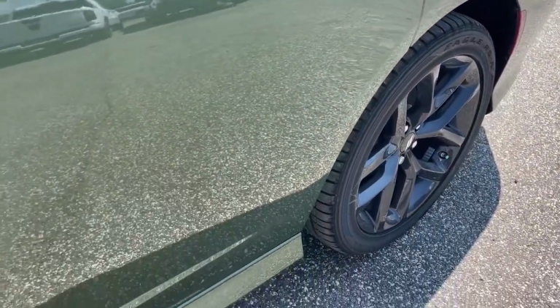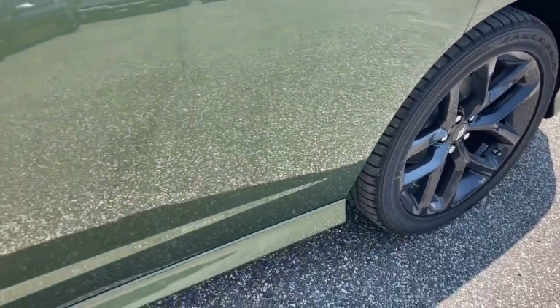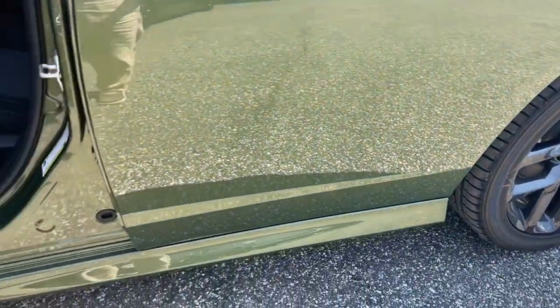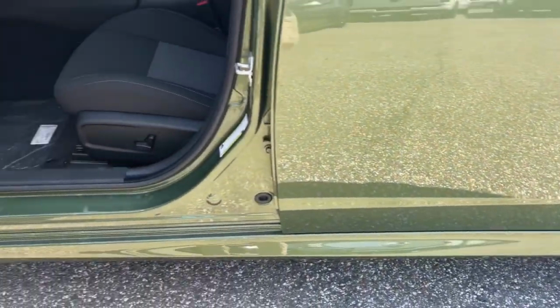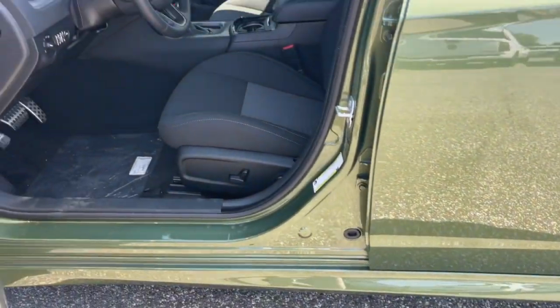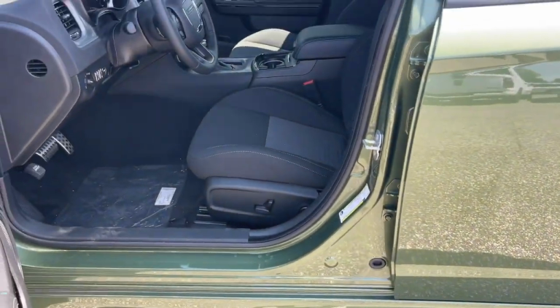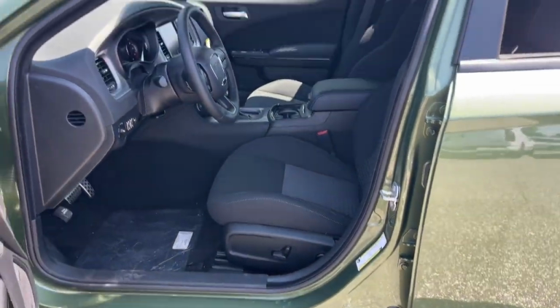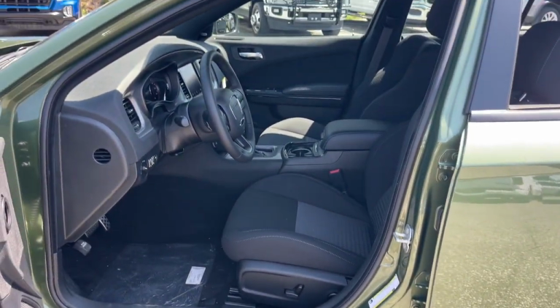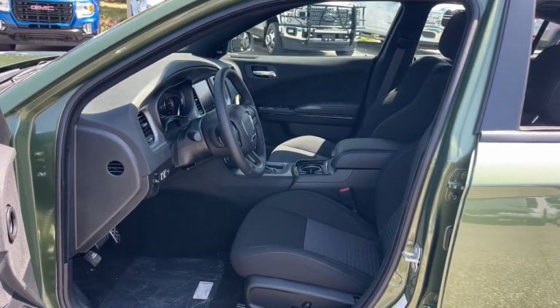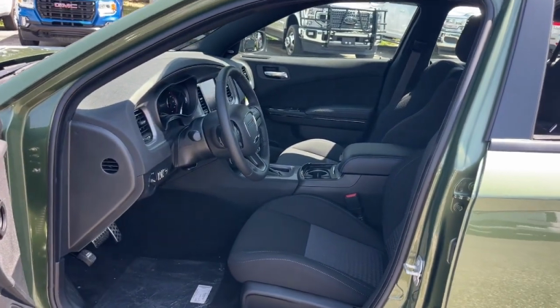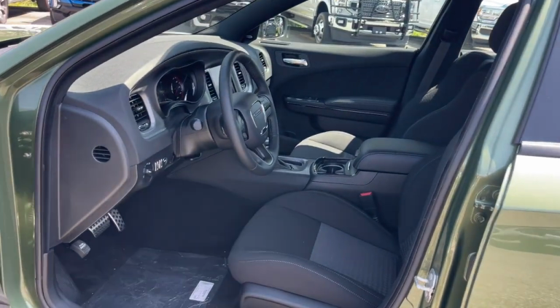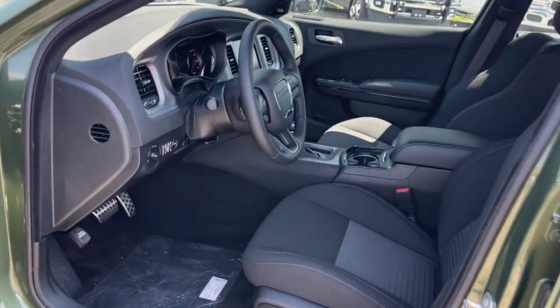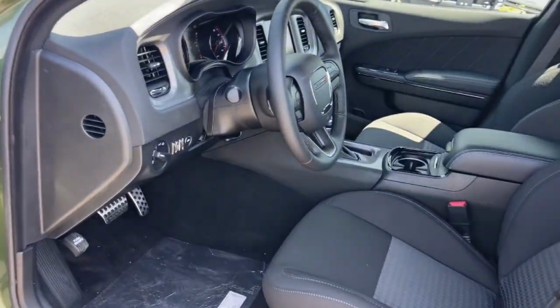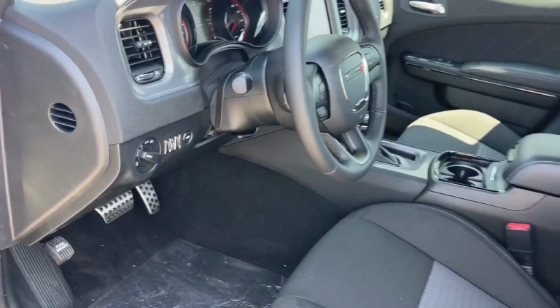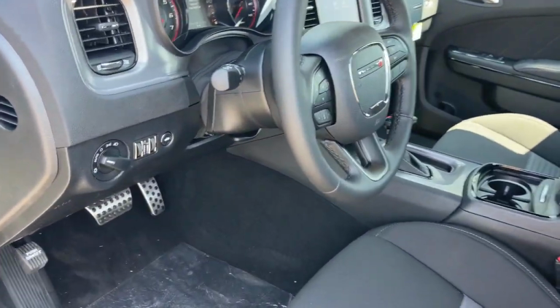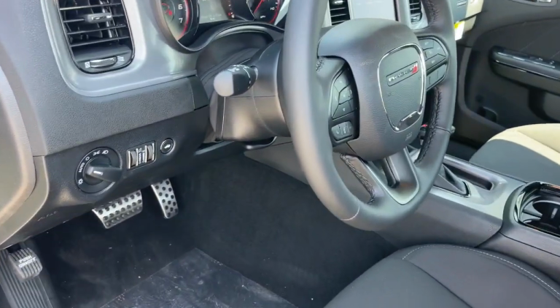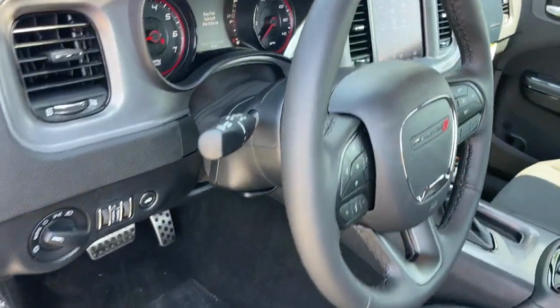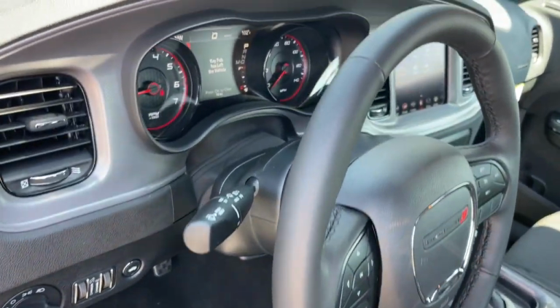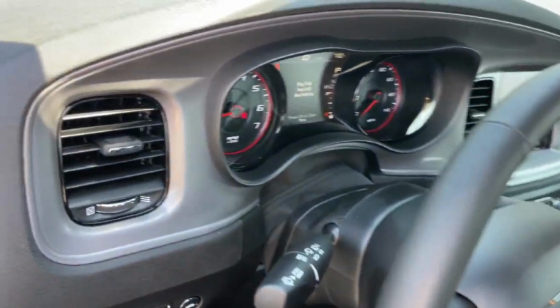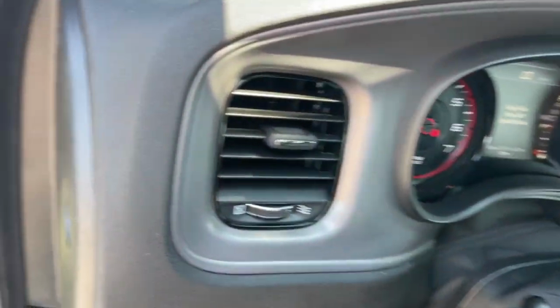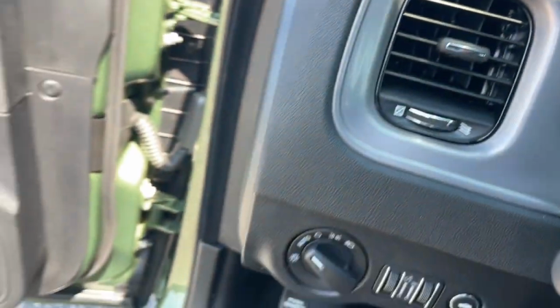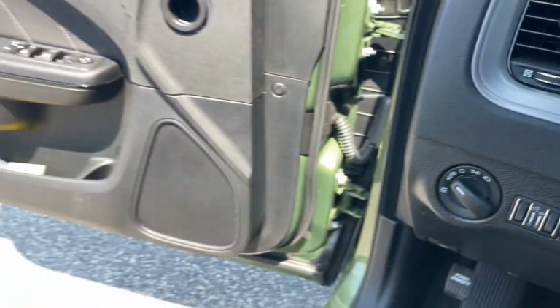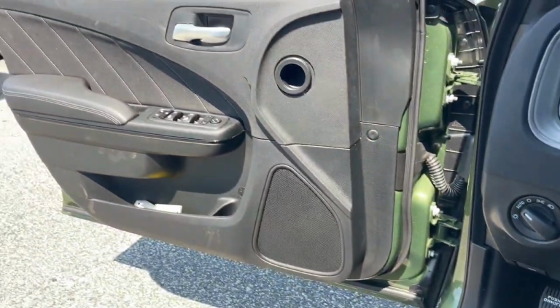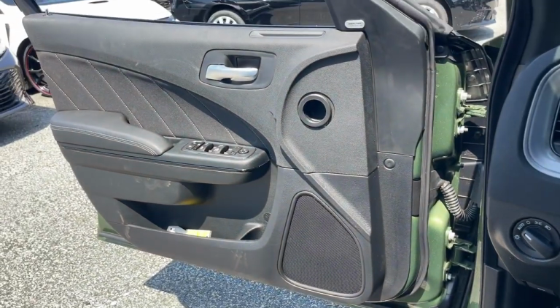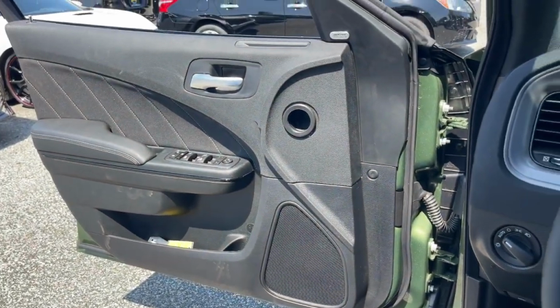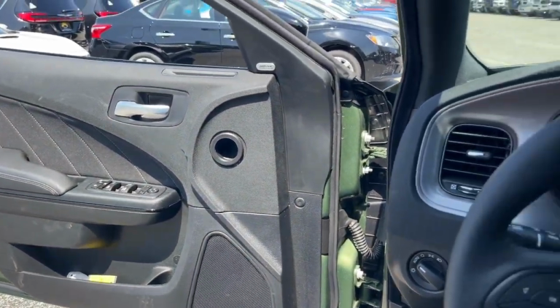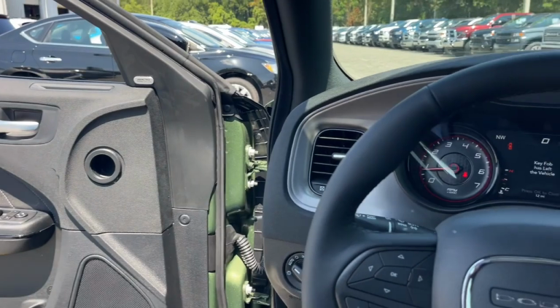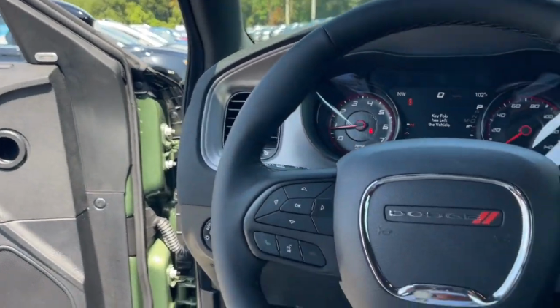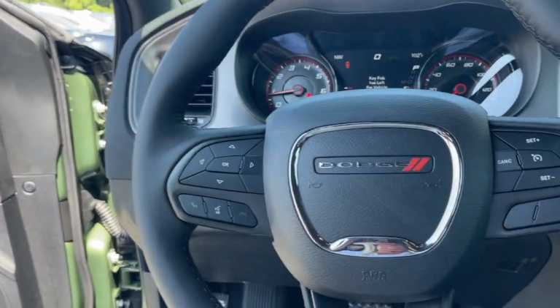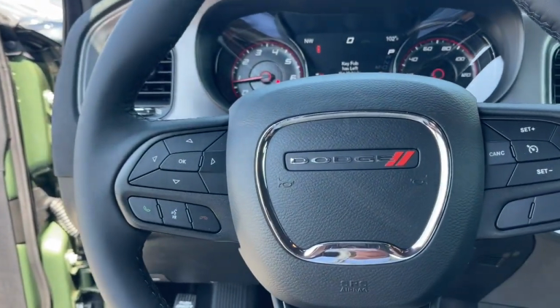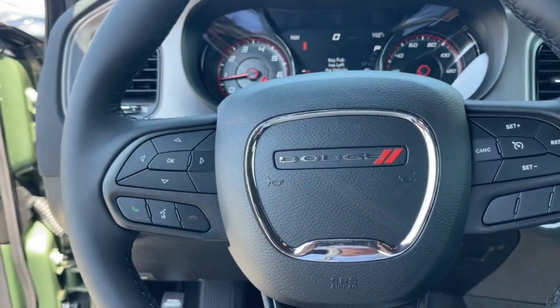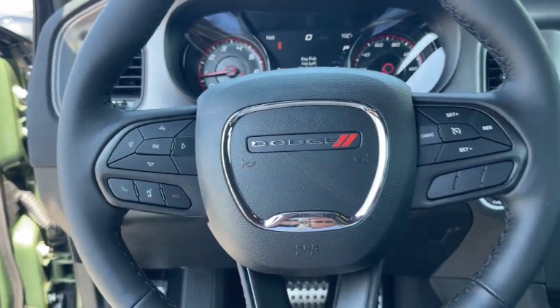The following are some of this vehicle's highlighted options: heated steering wheel, Apple CarPlay and/or Android Auto, touchscreen infotainment system, sun/moonroof.